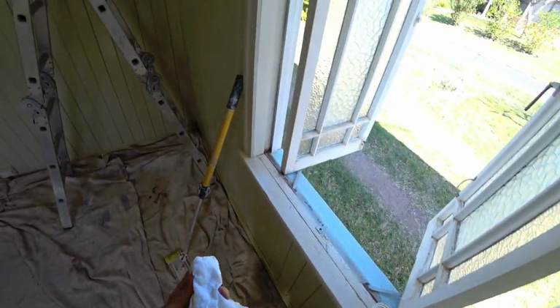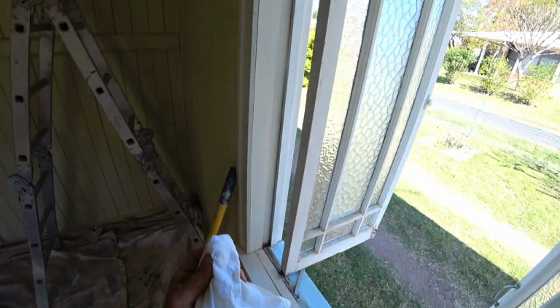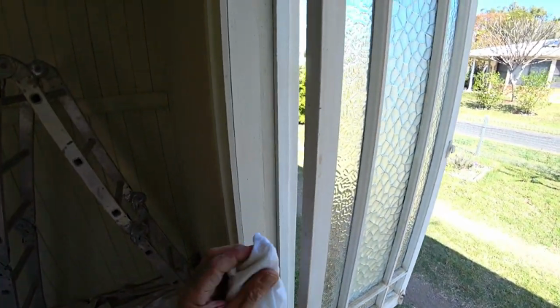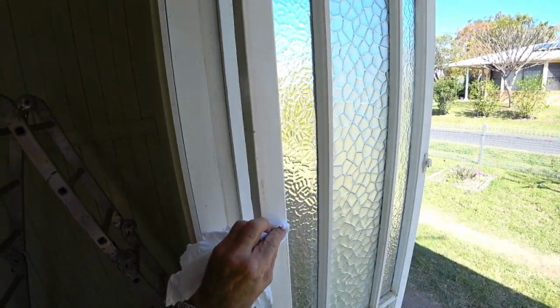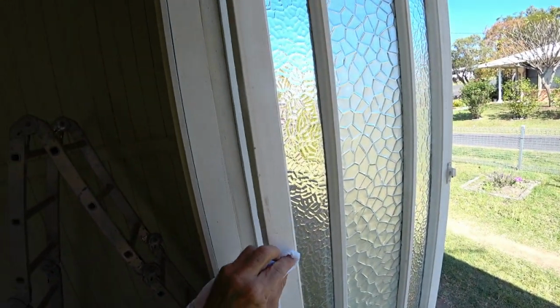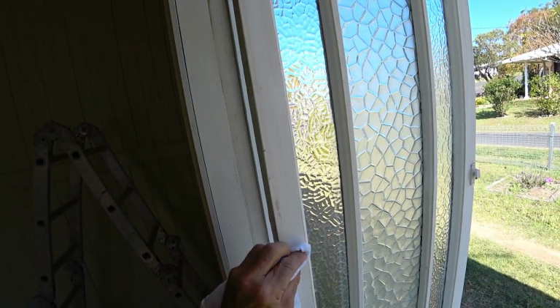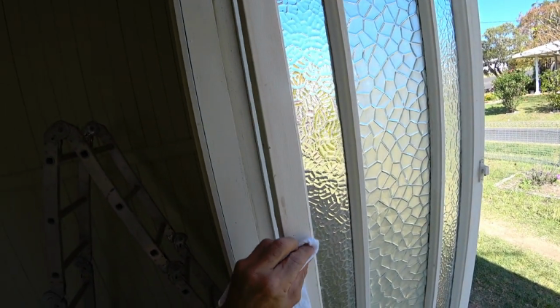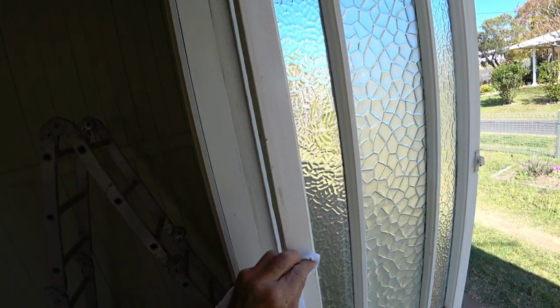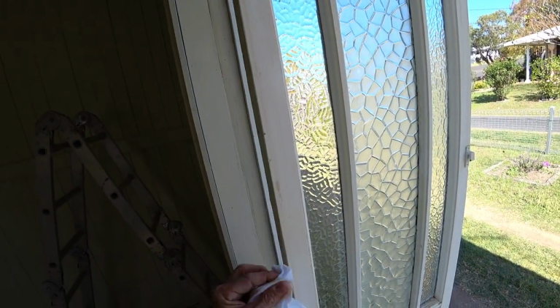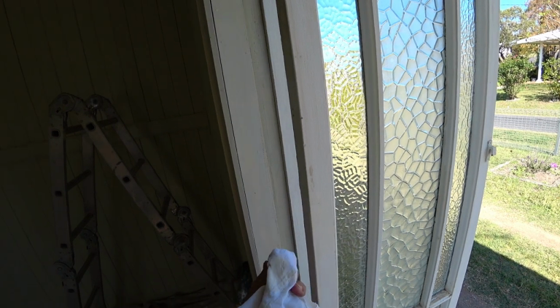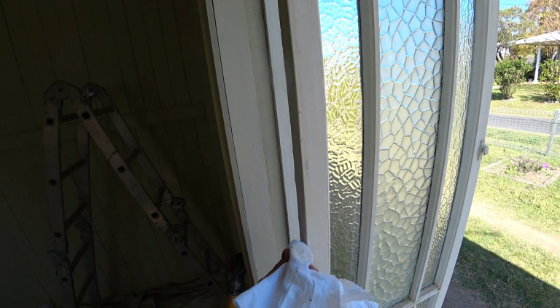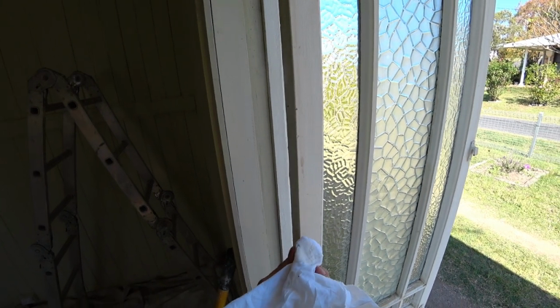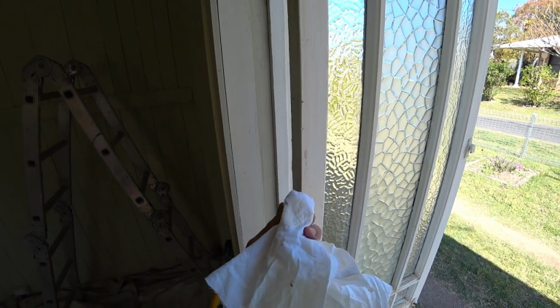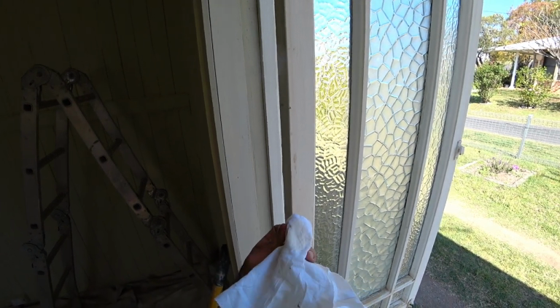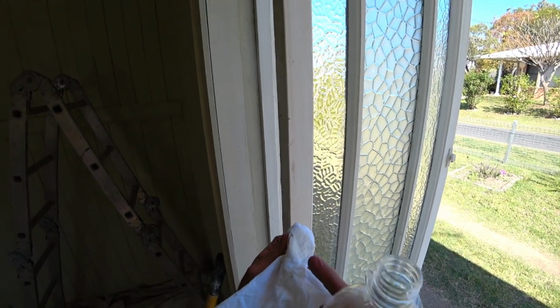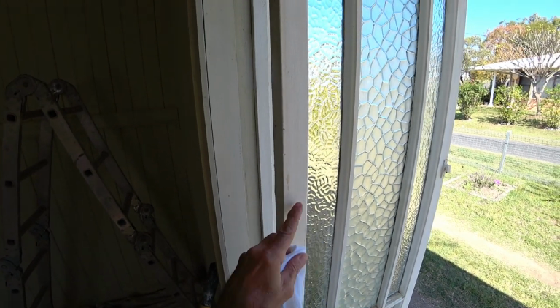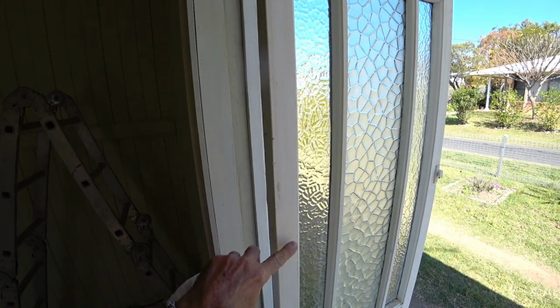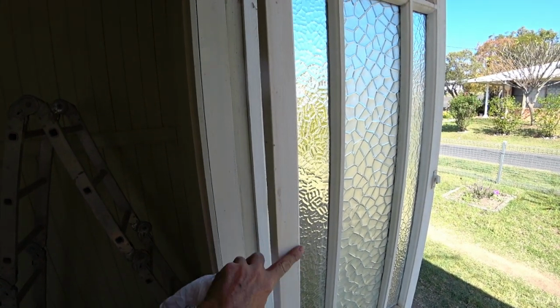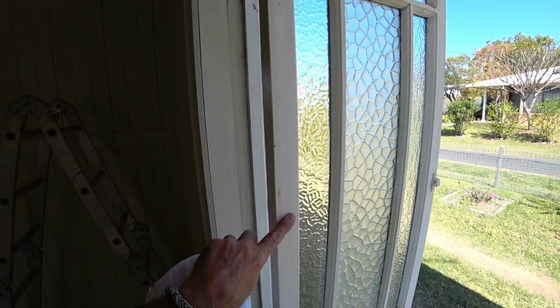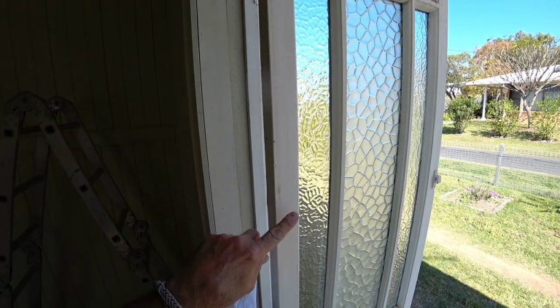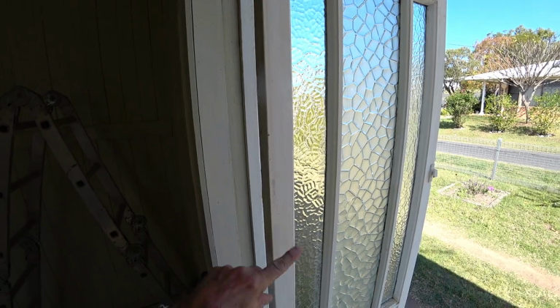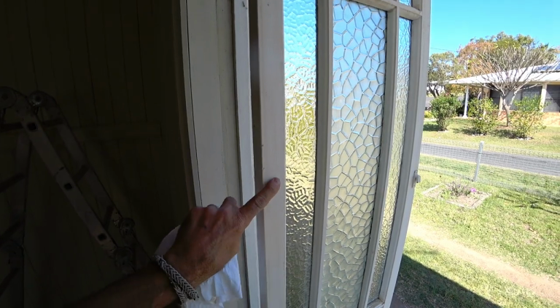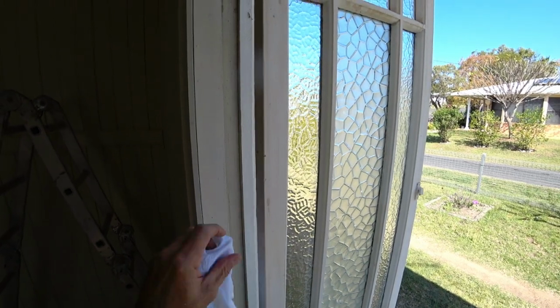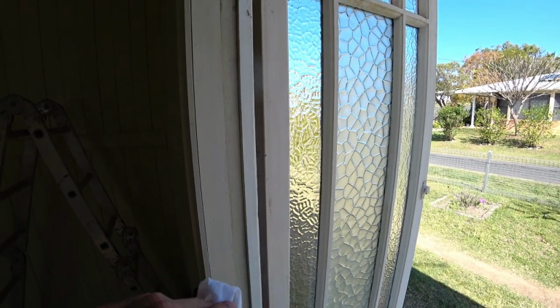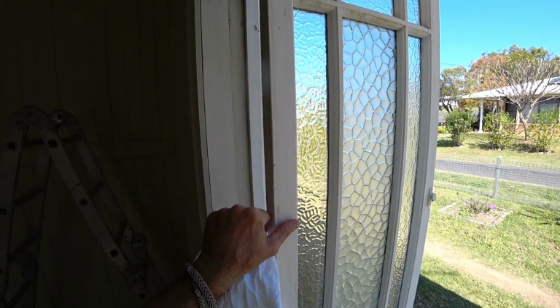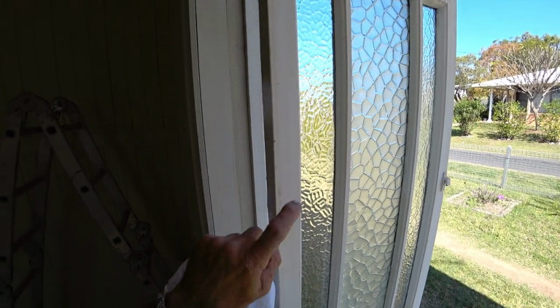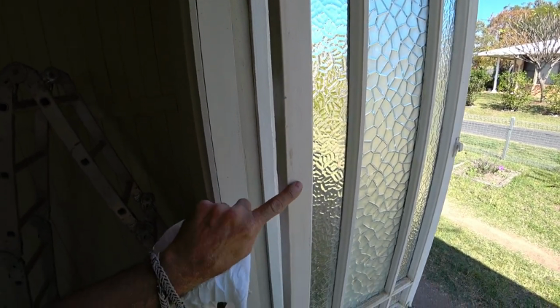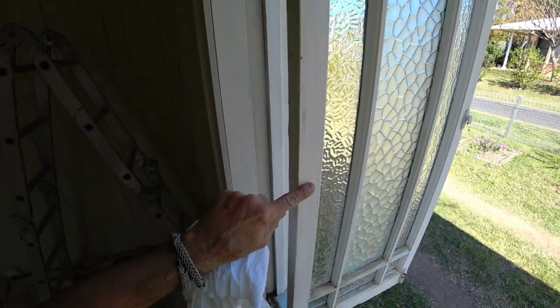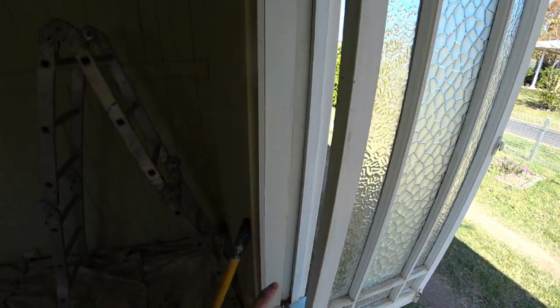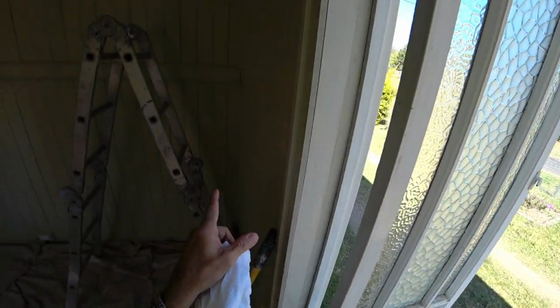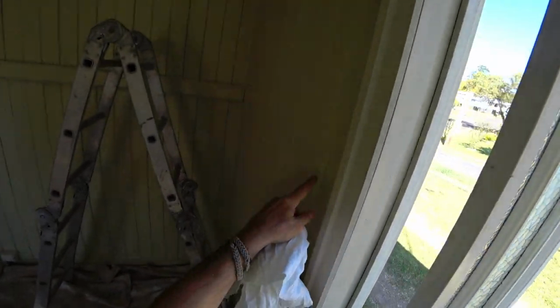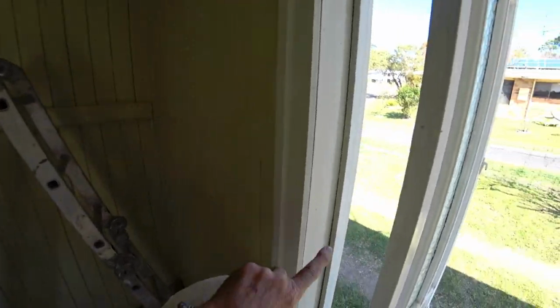So let's do this window for example. You see that? Water-based paint. So they put water-based paint on these windows. So that's what's on here at the moment, and there's oil-based paint on the wall.